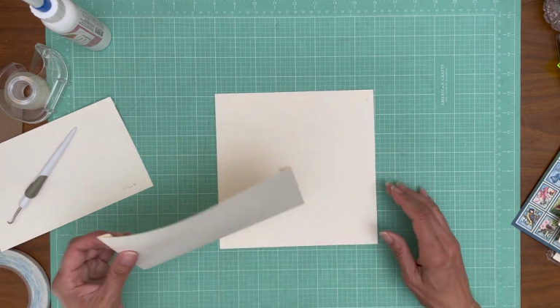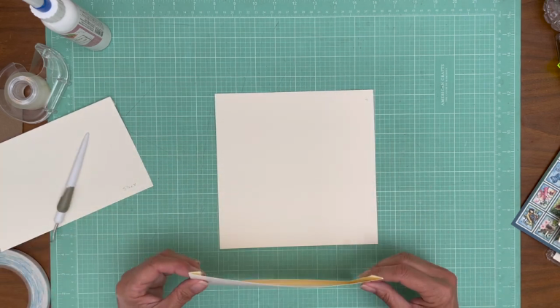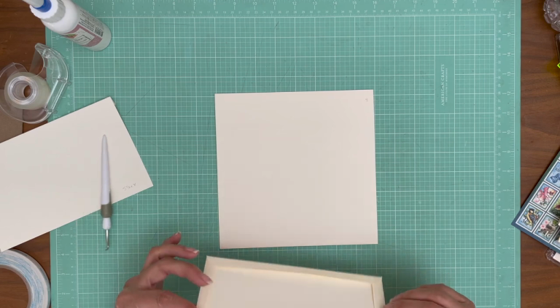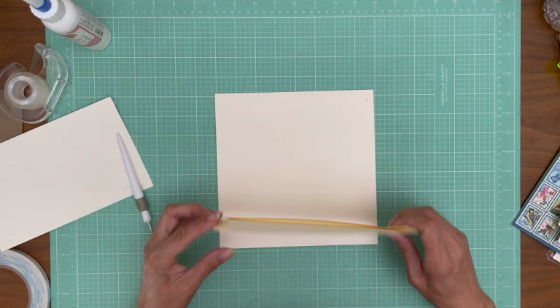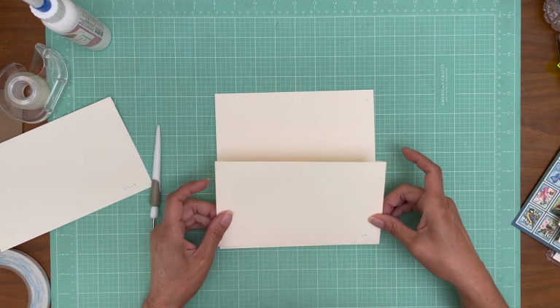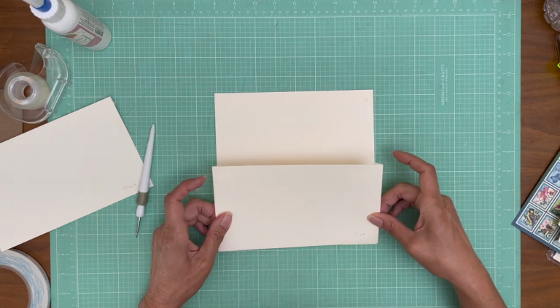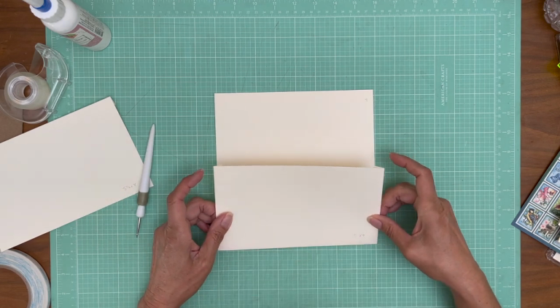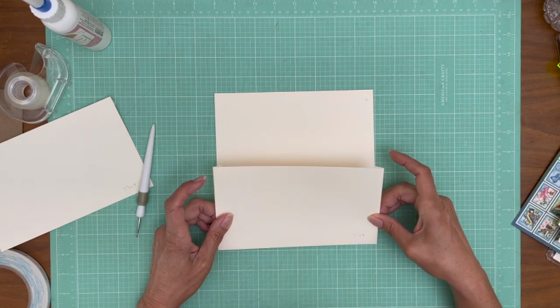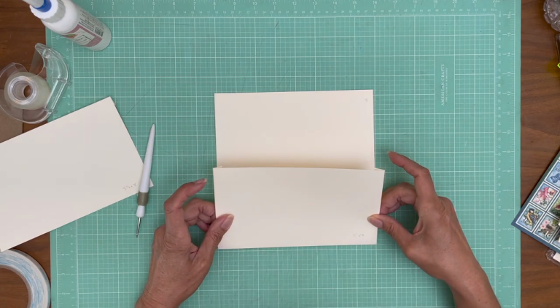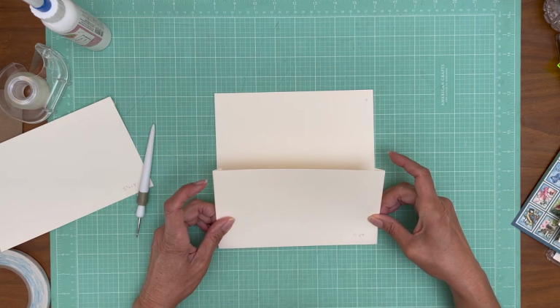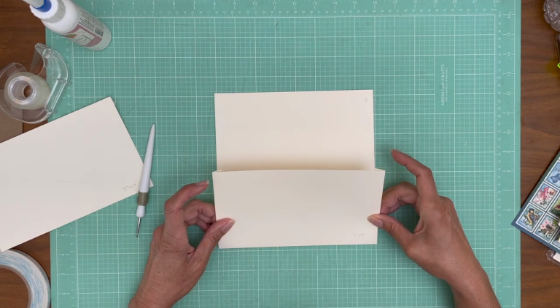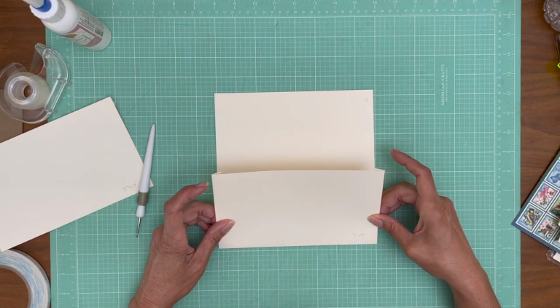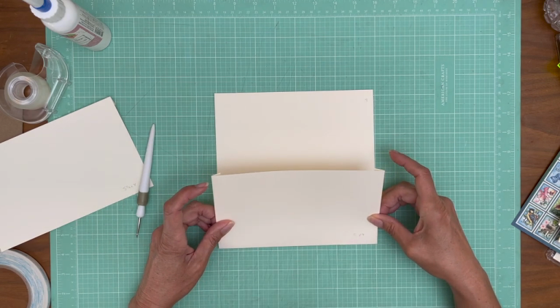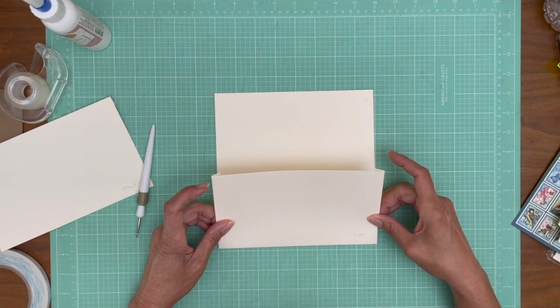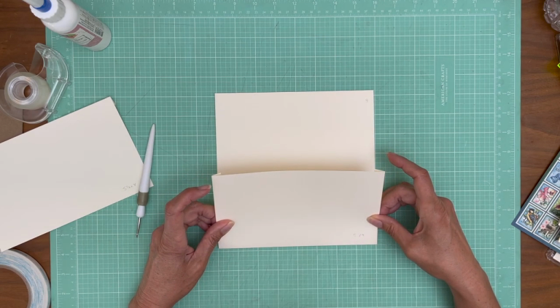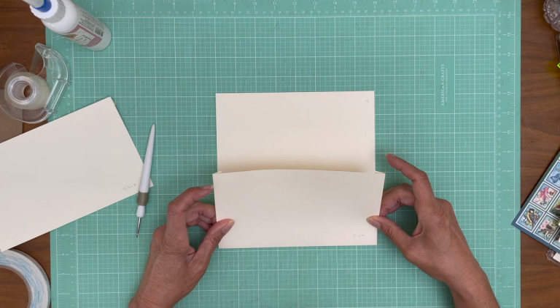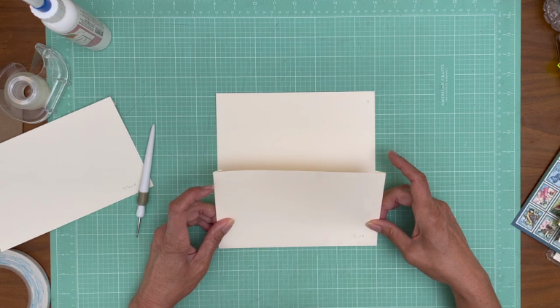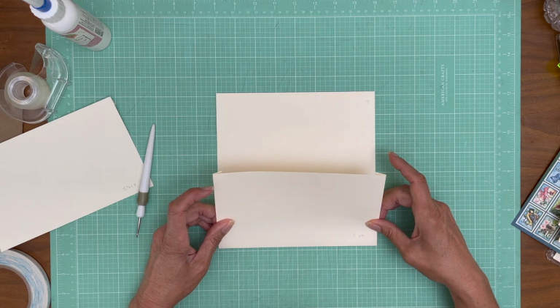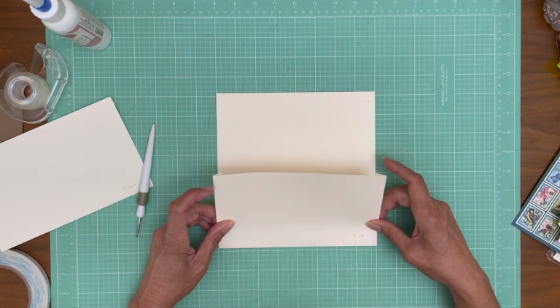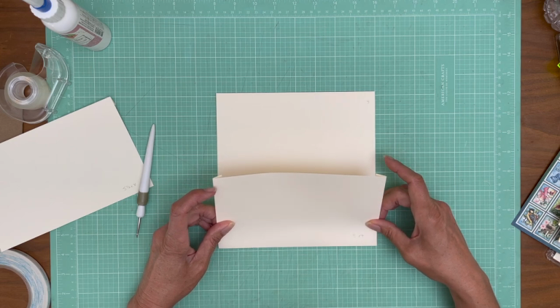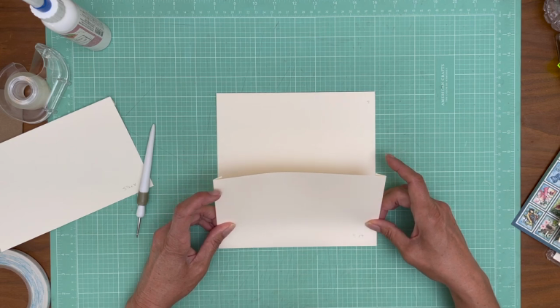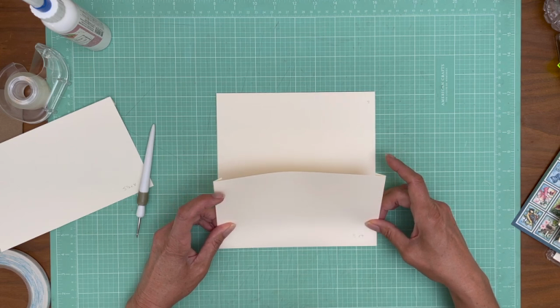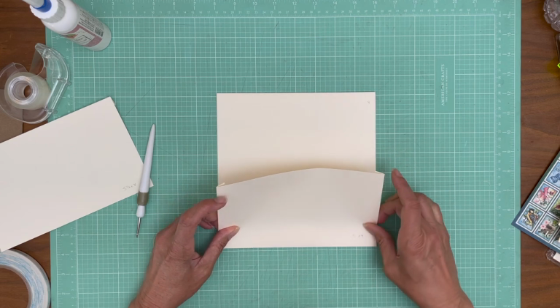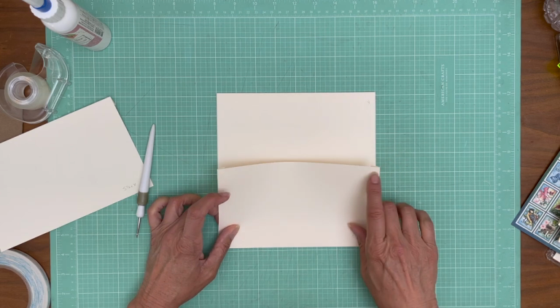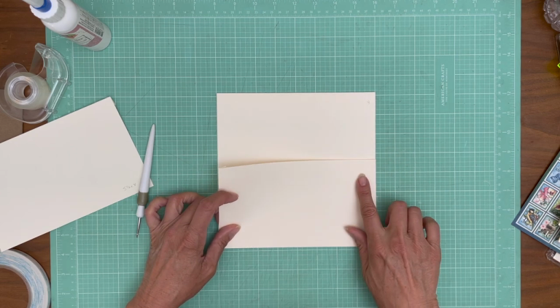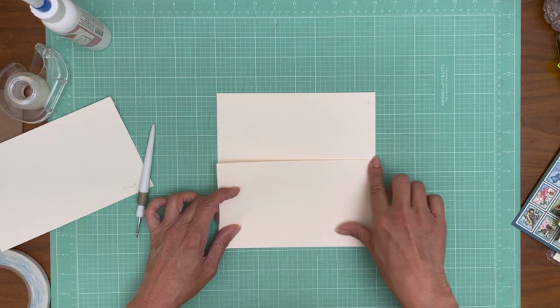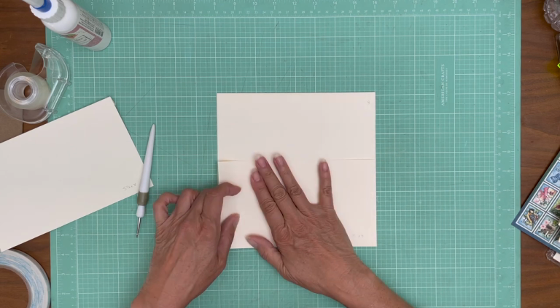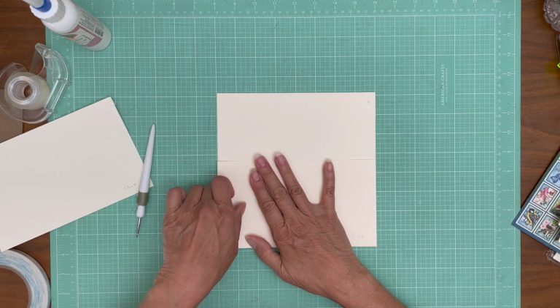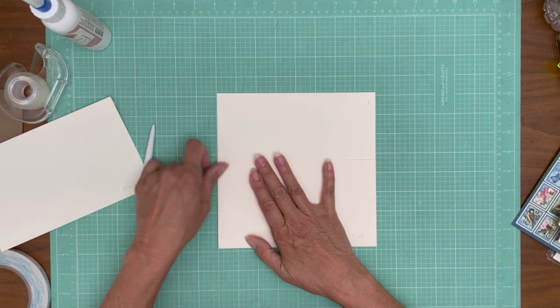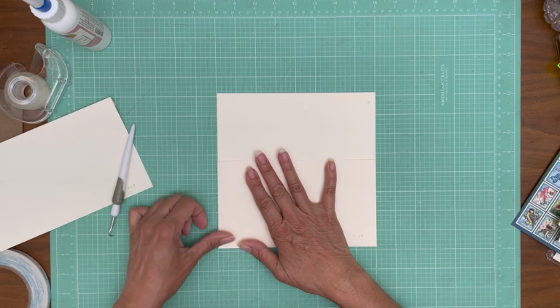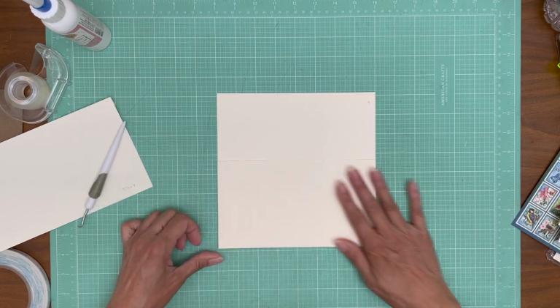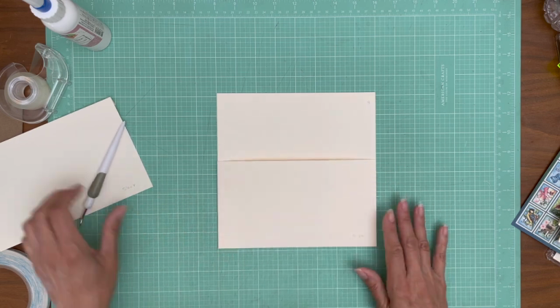It's going to go flush corner to corner across the bottom. There we go.